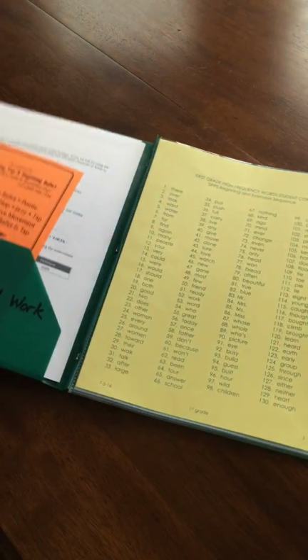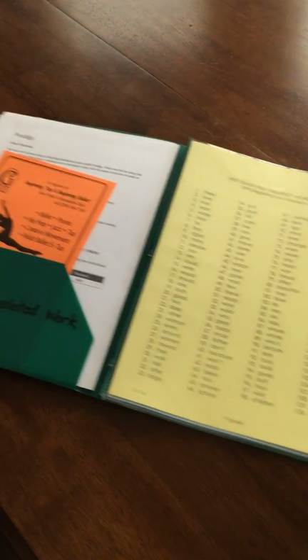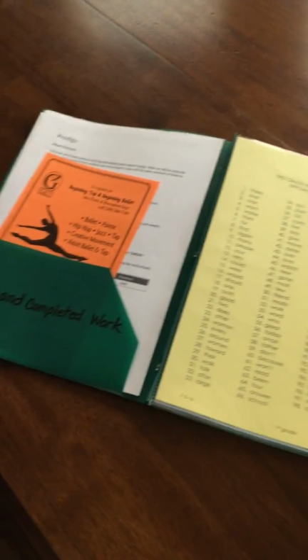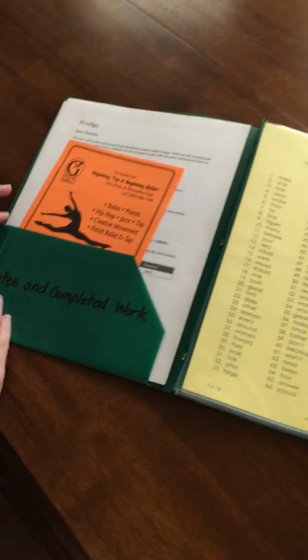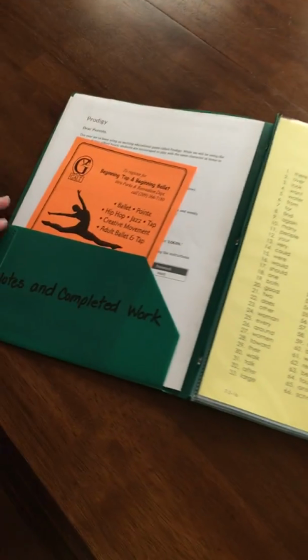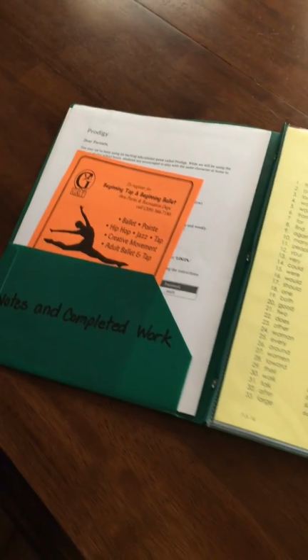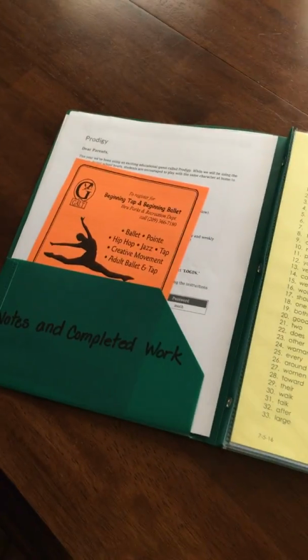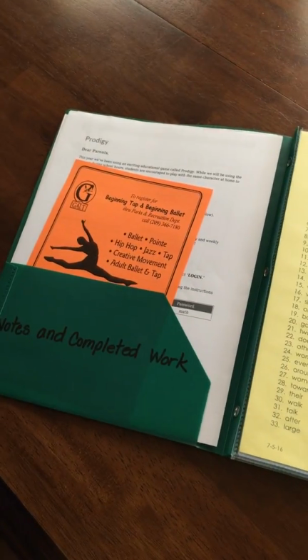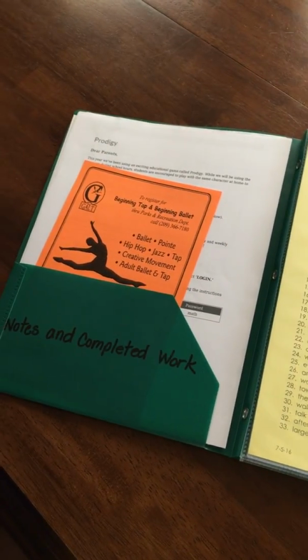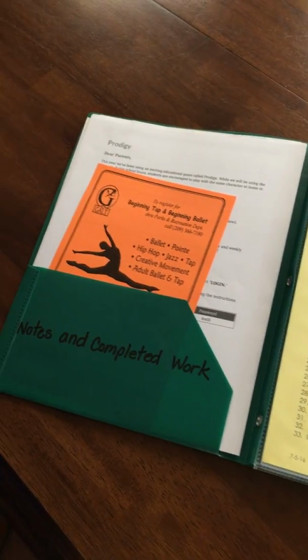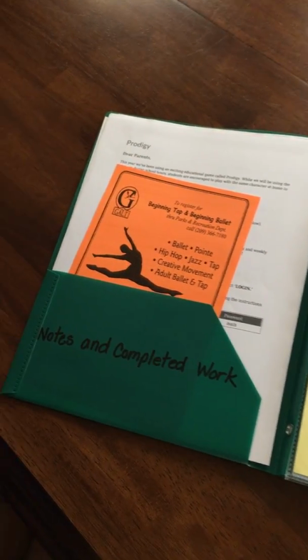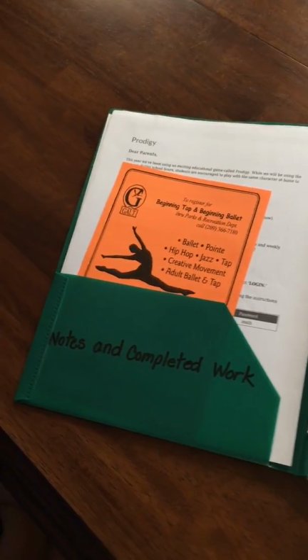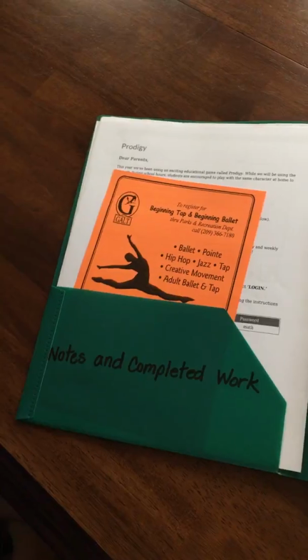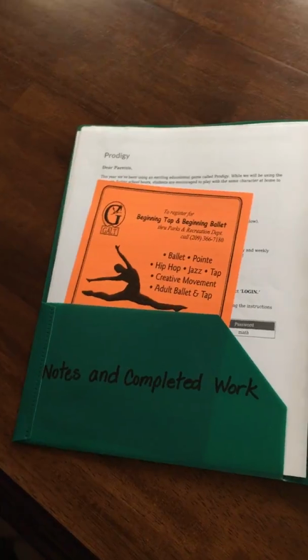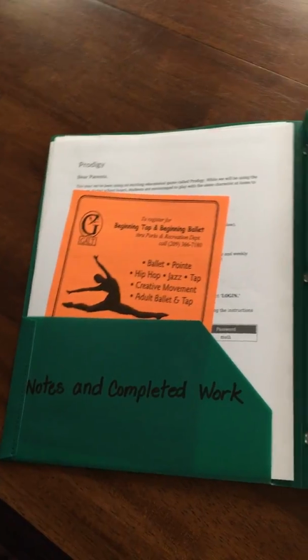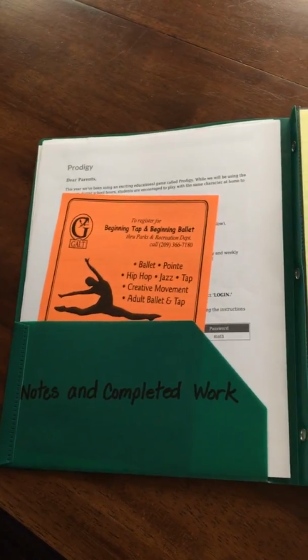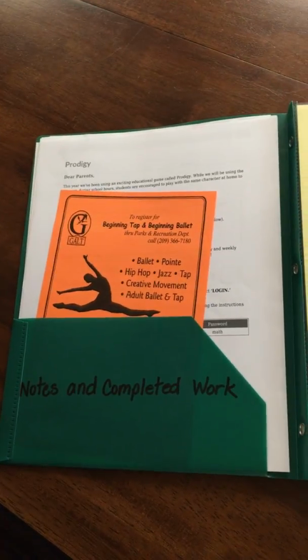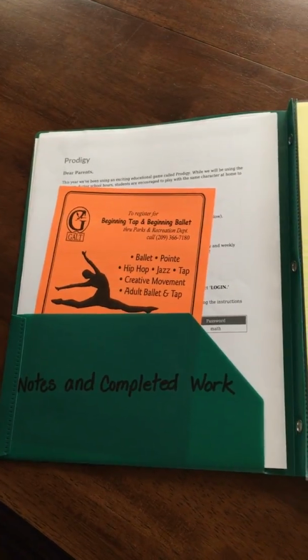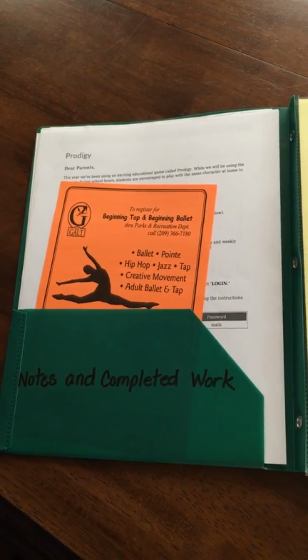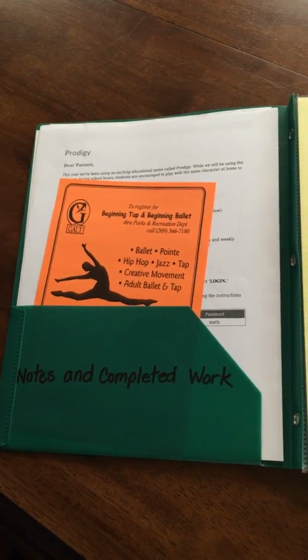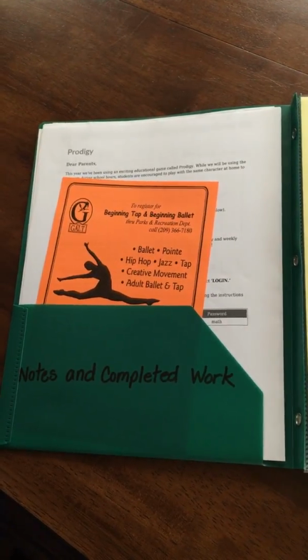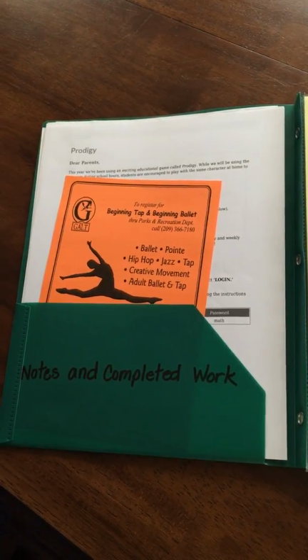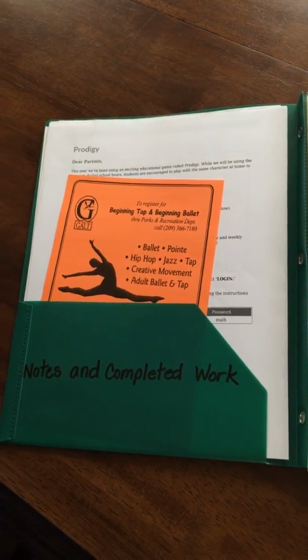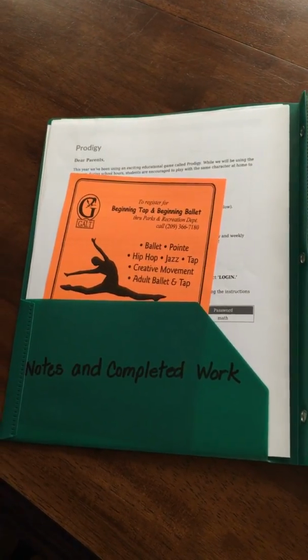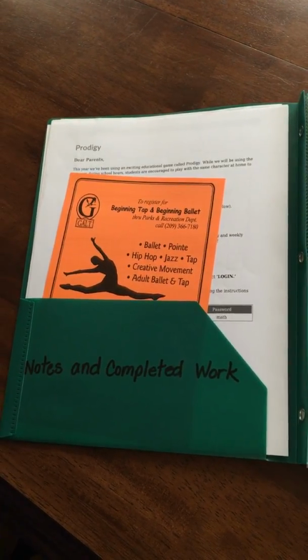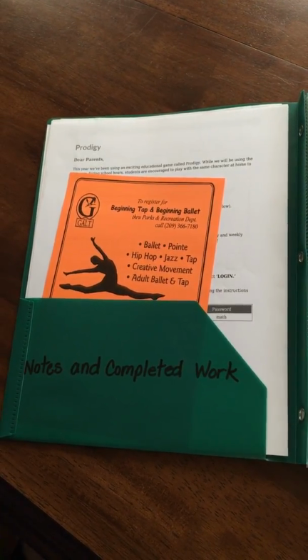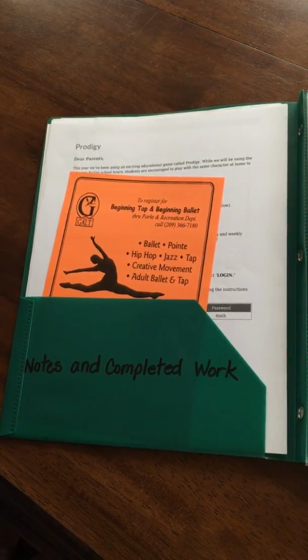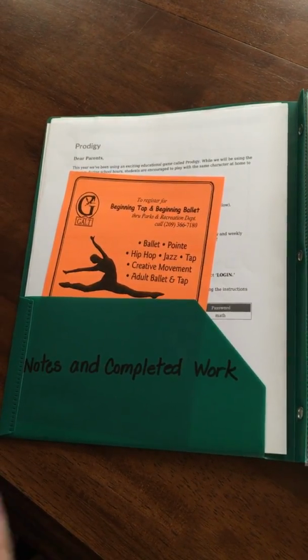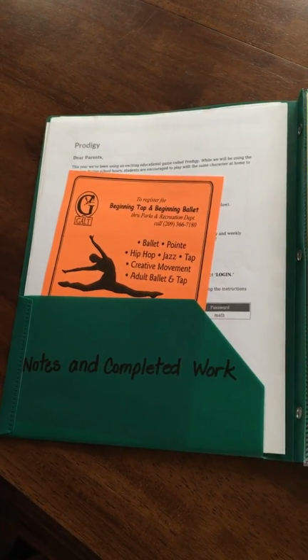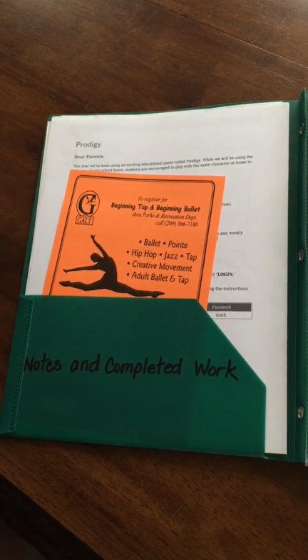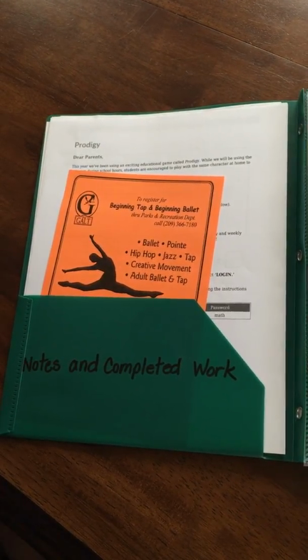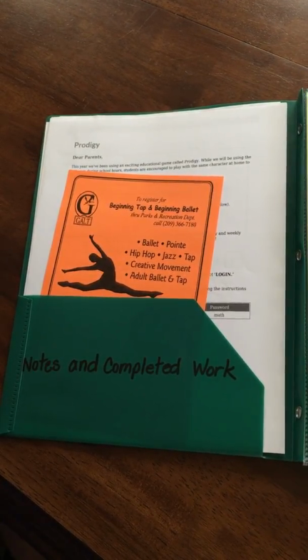The first flap you'll see some notes and completed work. You will probably keep most of this stuff at home. Occasionally you'll see something that you need to send back.